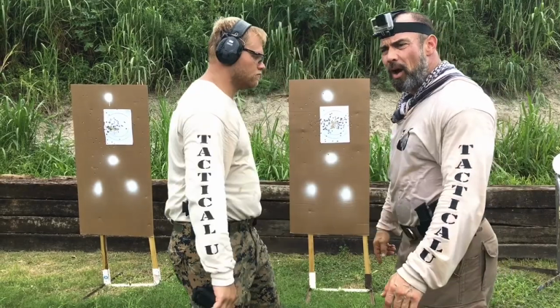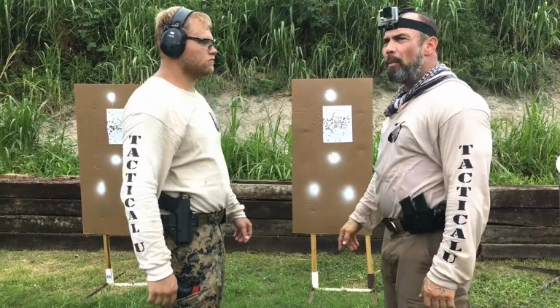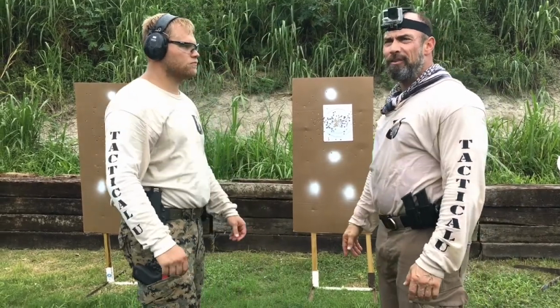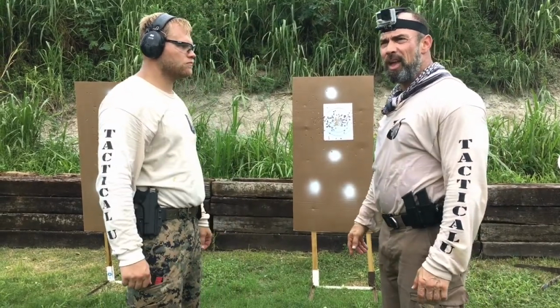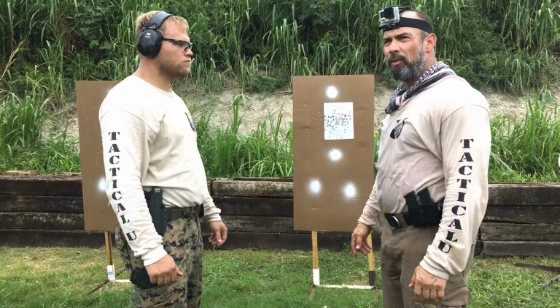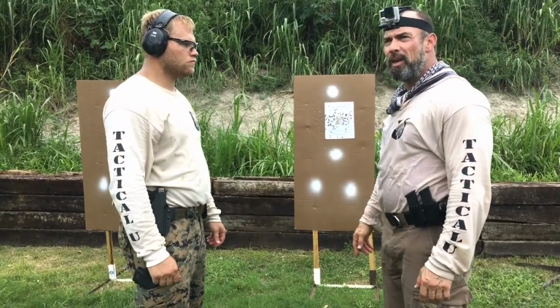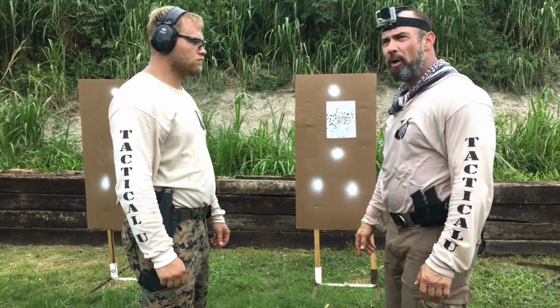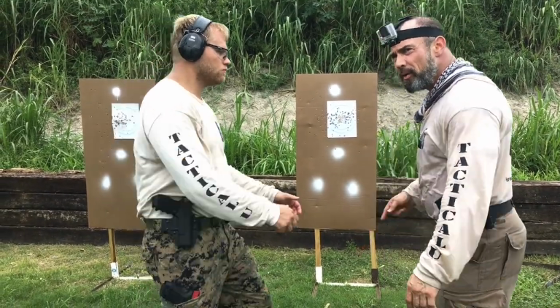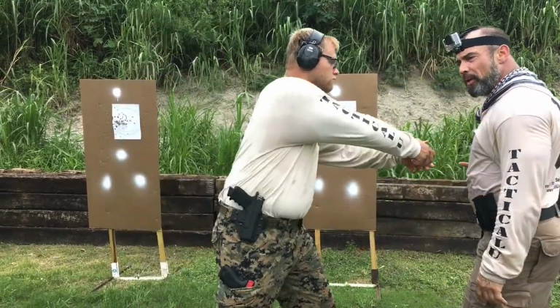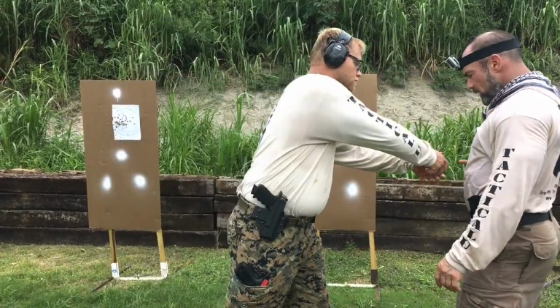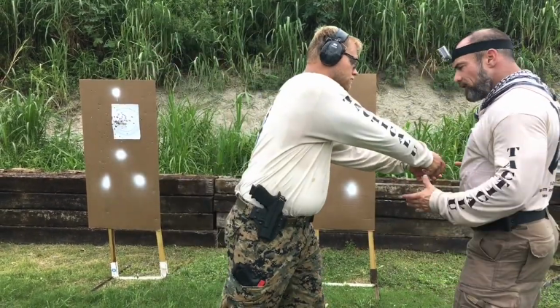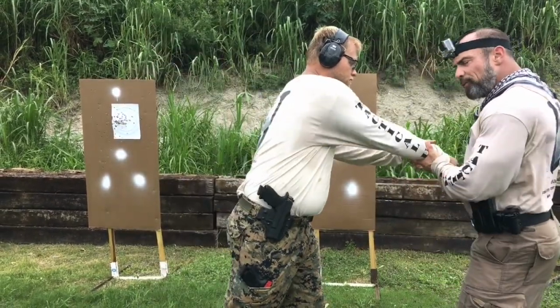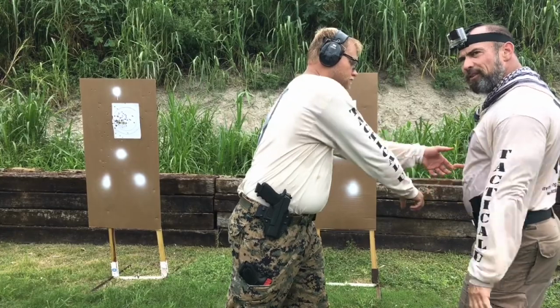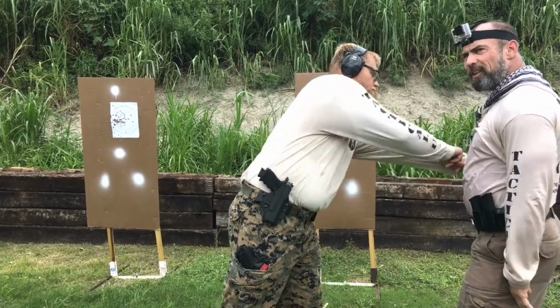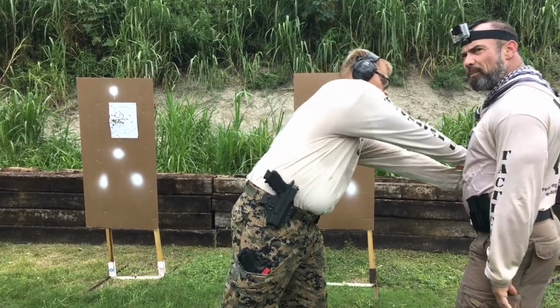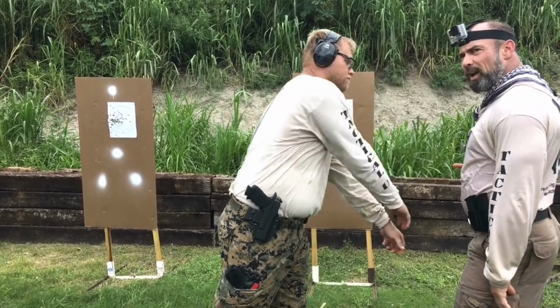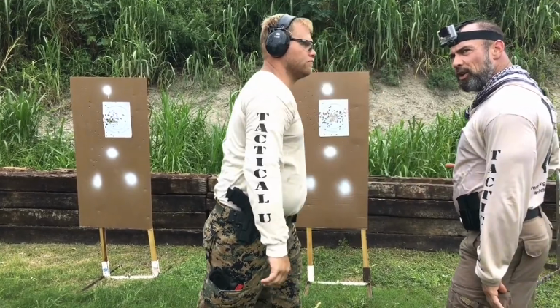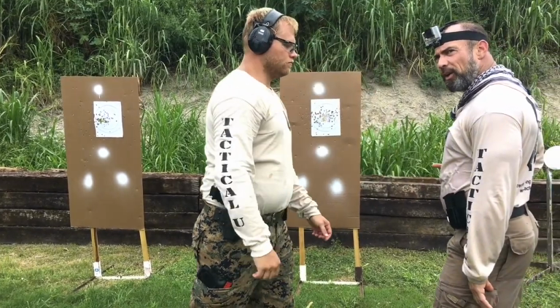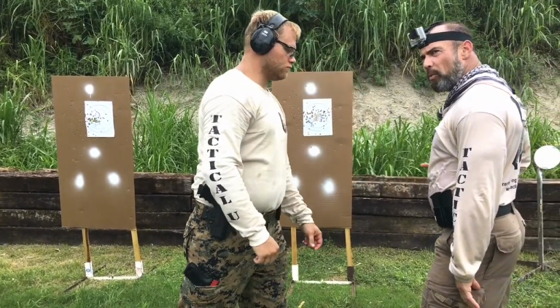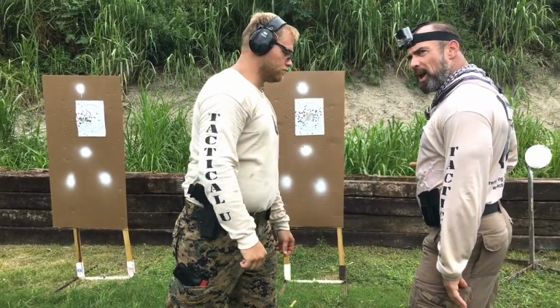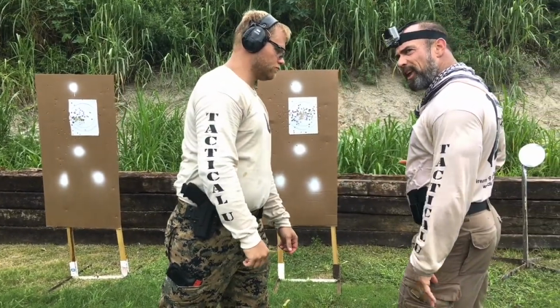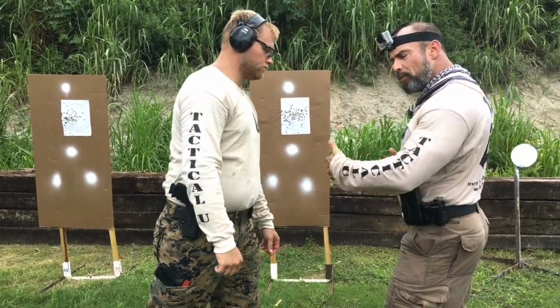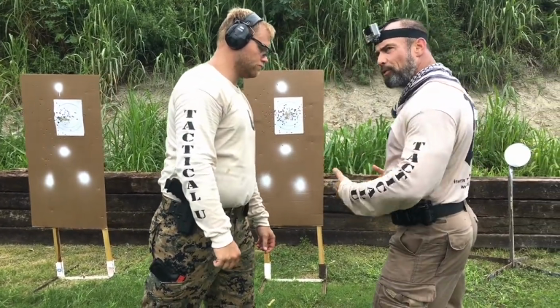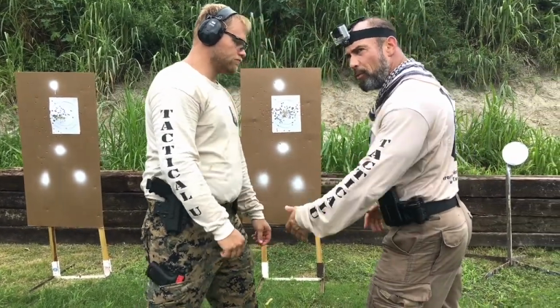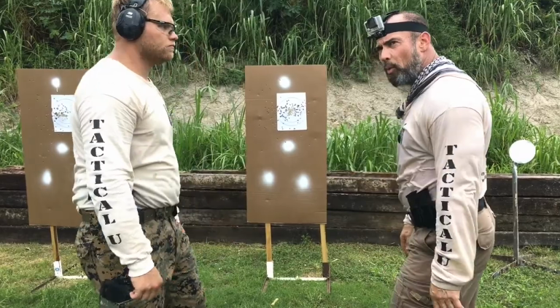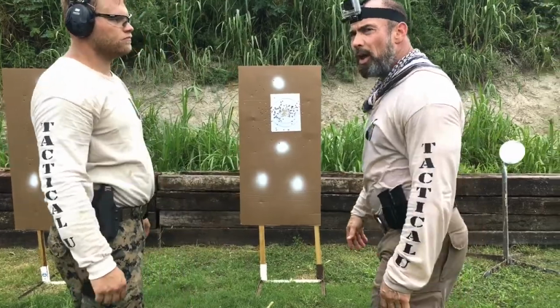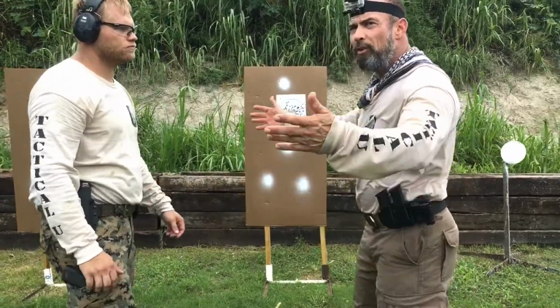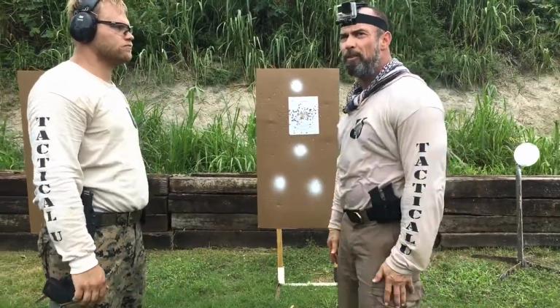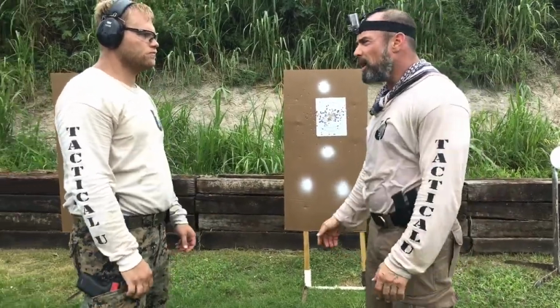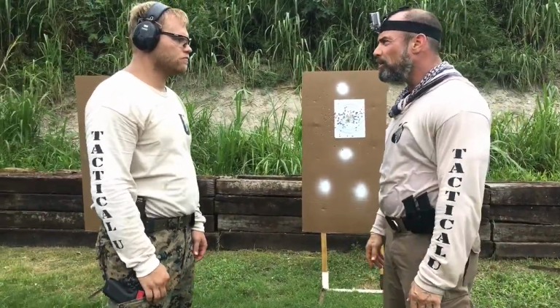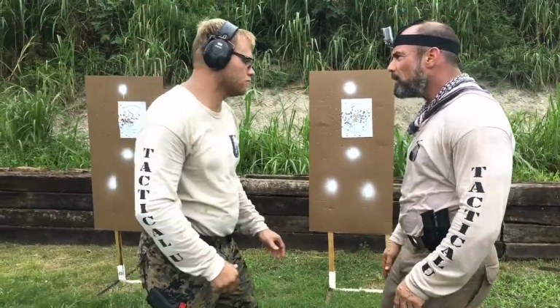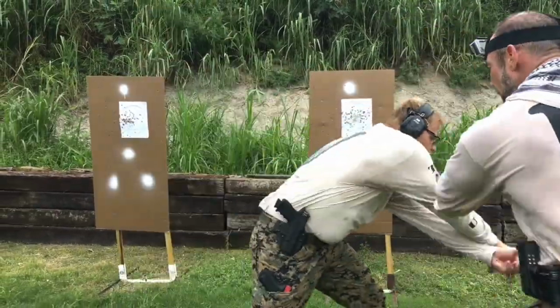Now I'm going to take a step, and he's going to take one step commensurate to my step. We're not doing it at speed — just commensurate to each other. As I step out, he's going to step in. We're going to do the same thing. Go.